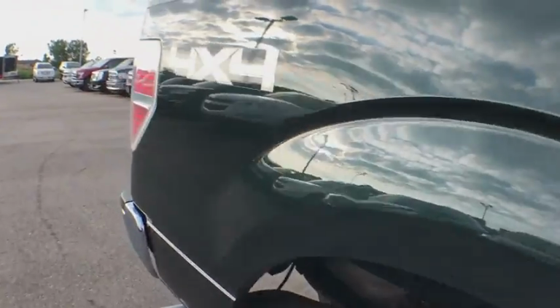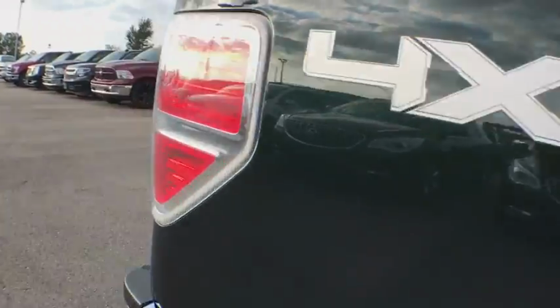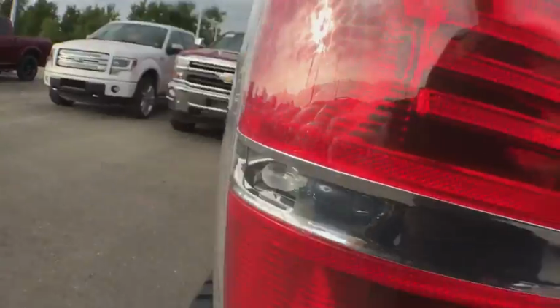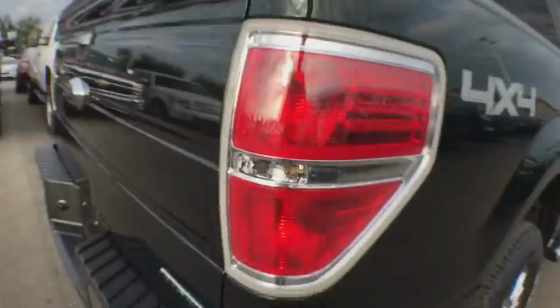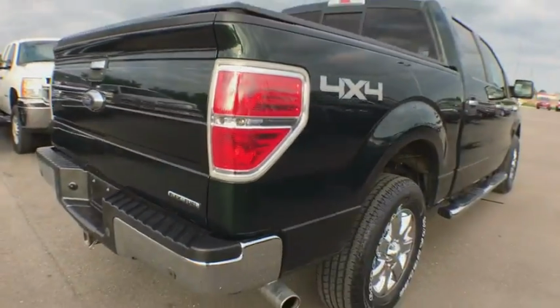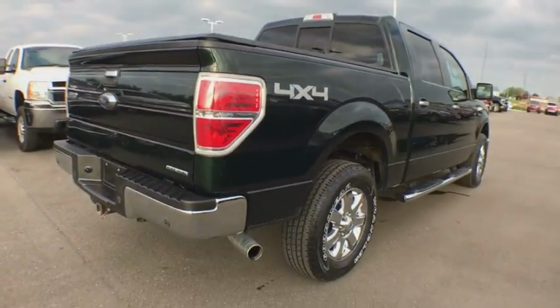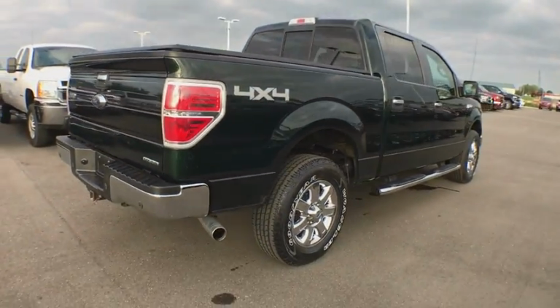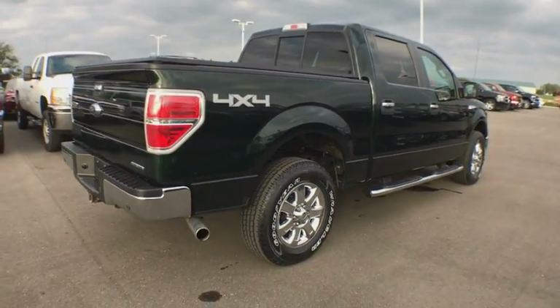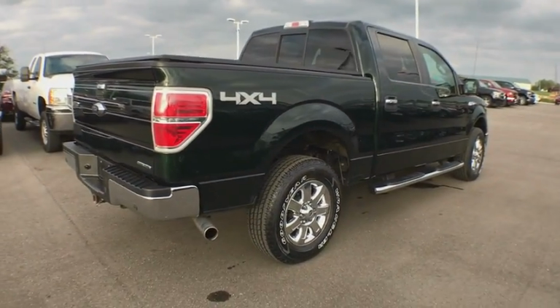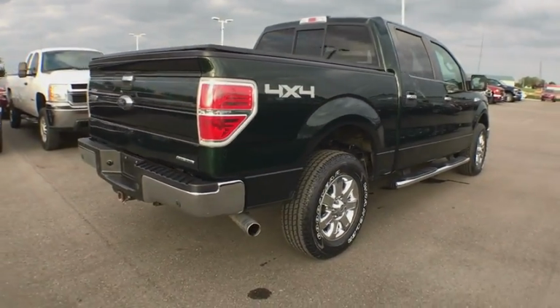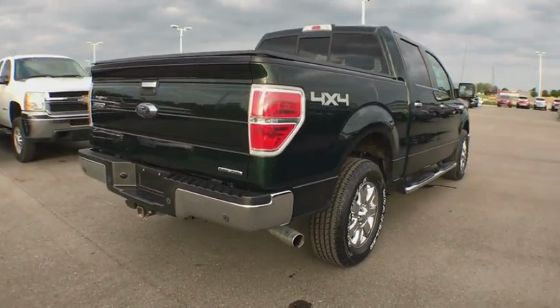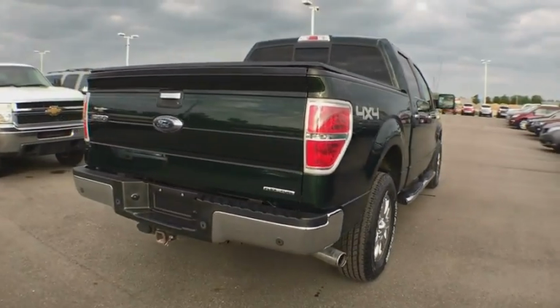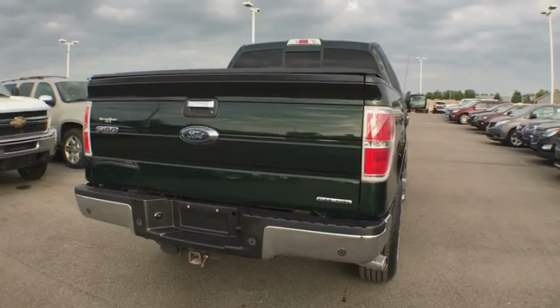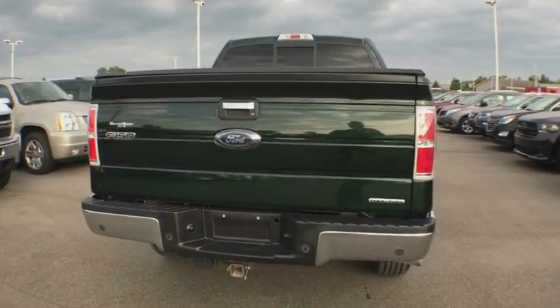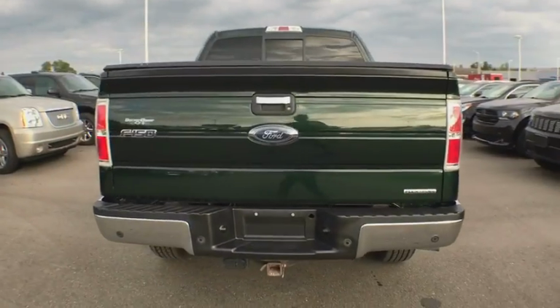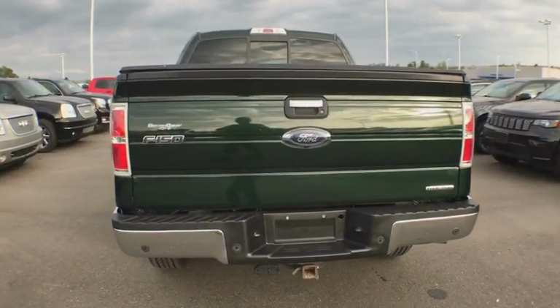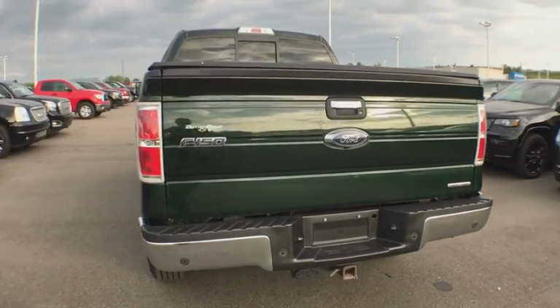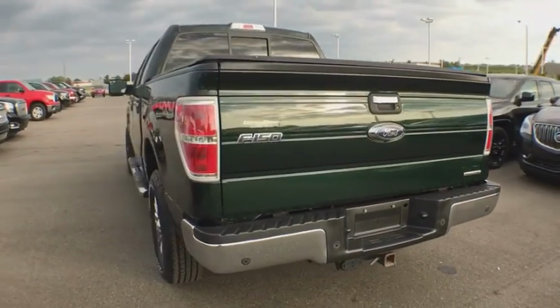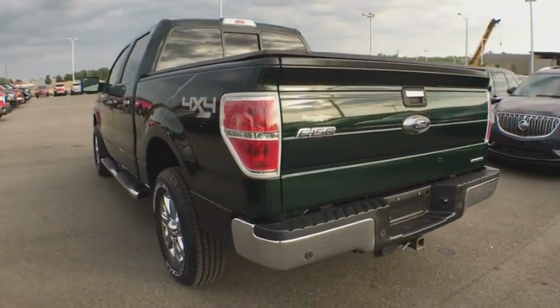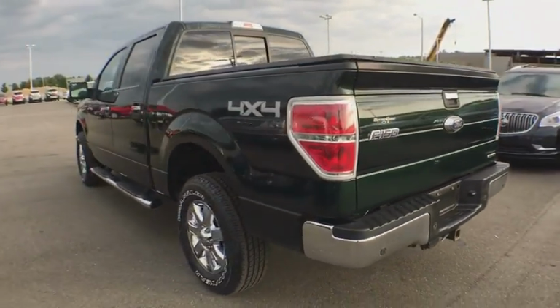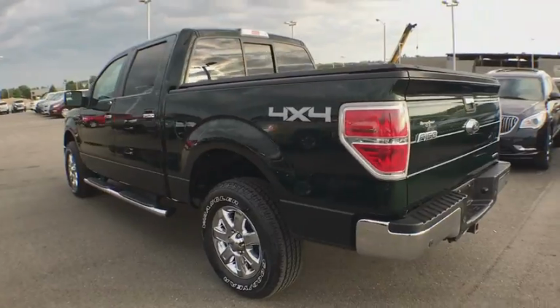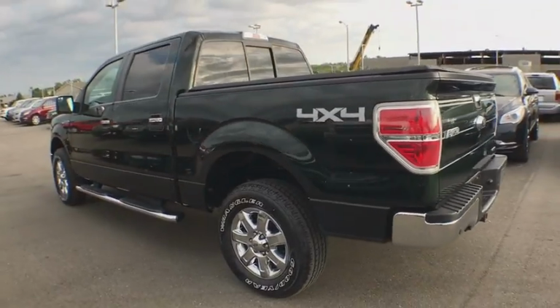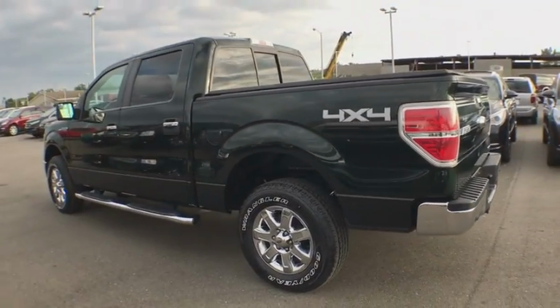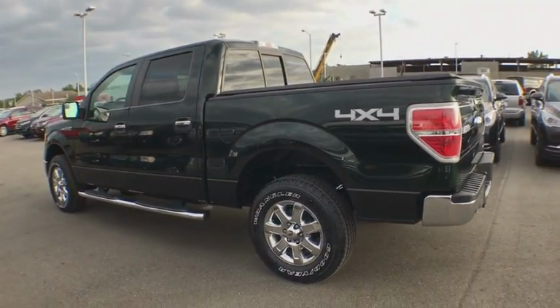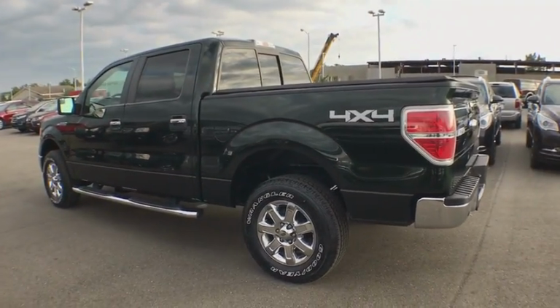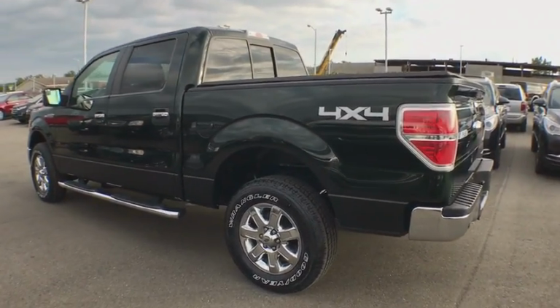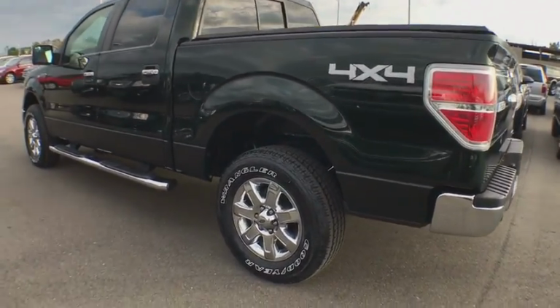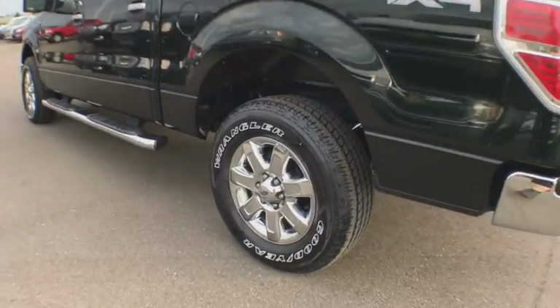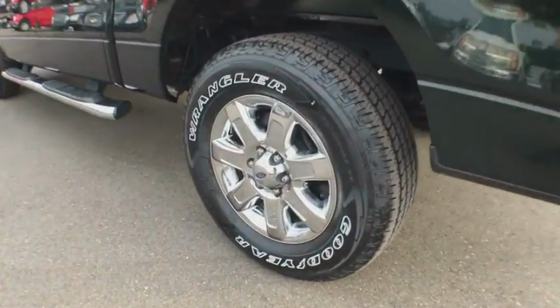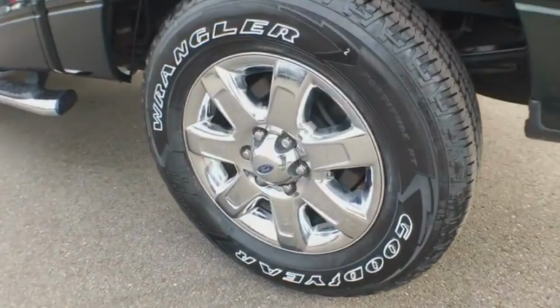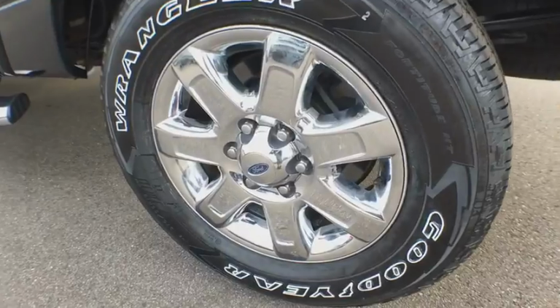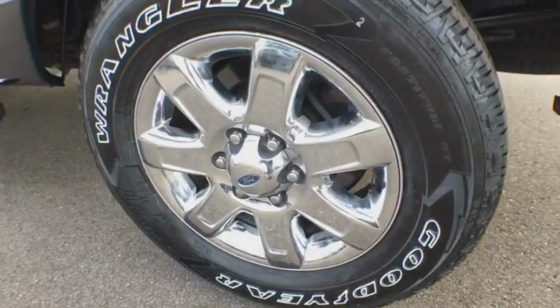Here are some of this vehicle's great options: traction control, dual airbags, power steering, four-wheel disc brakes, center armrest, fog lights, security system, CD player, power windows, electronic stability control, compass.